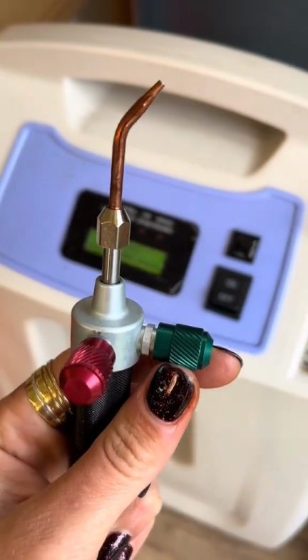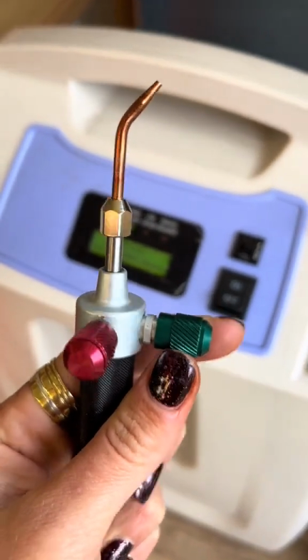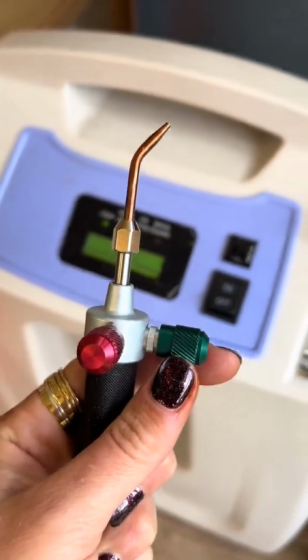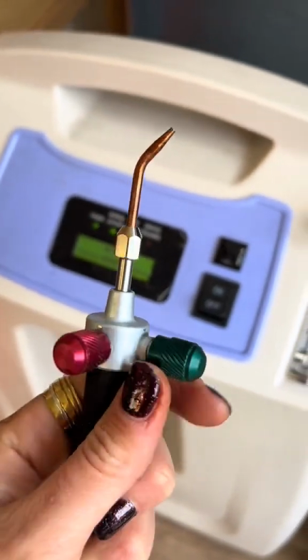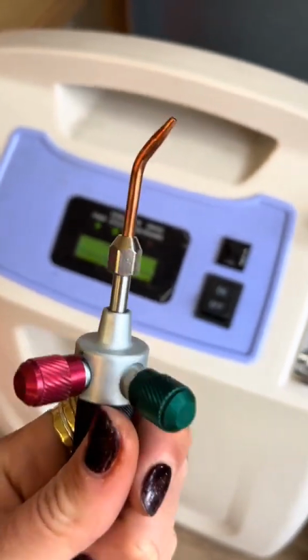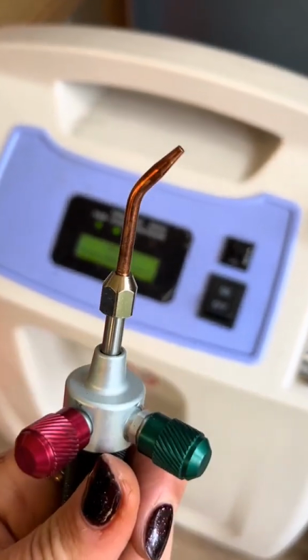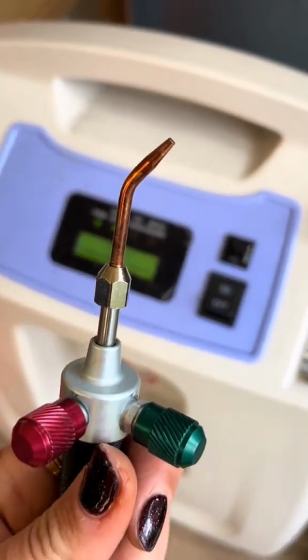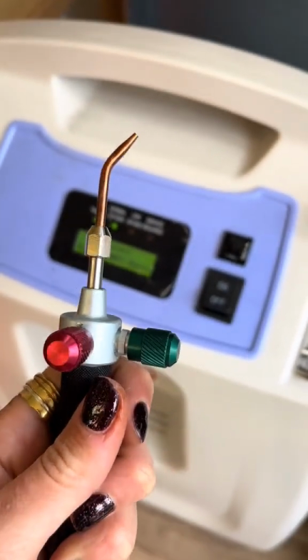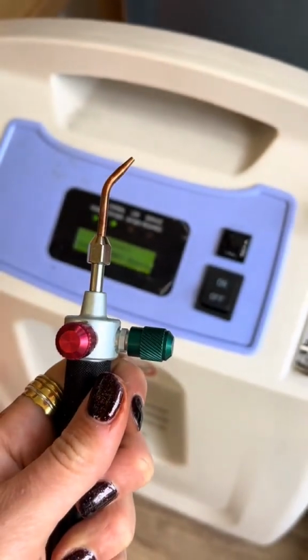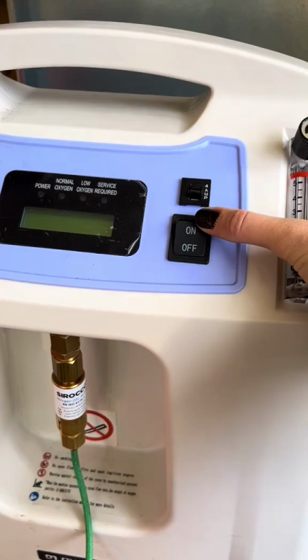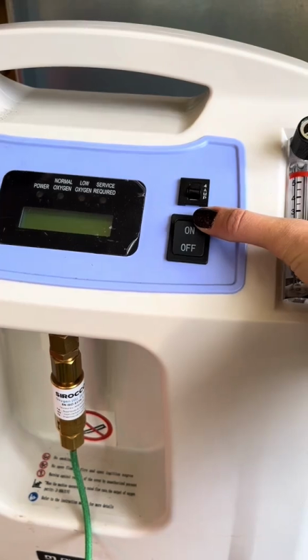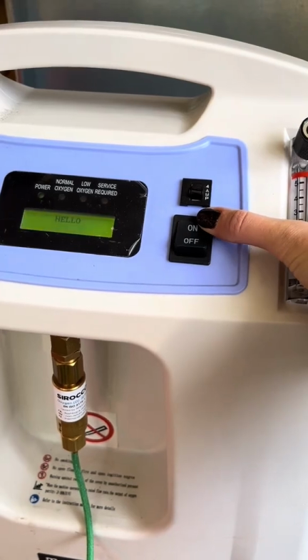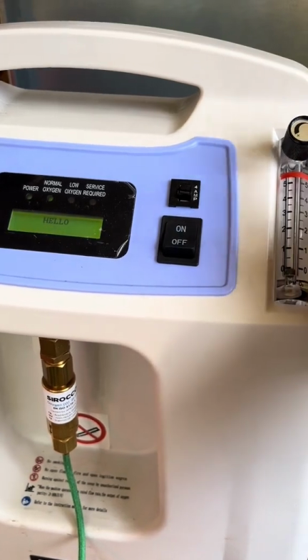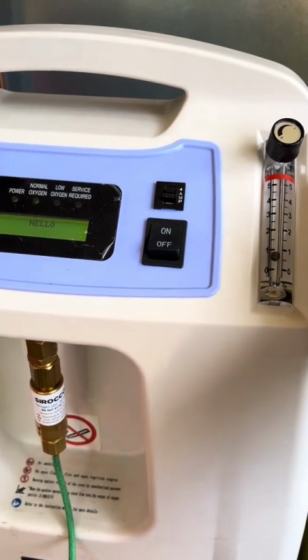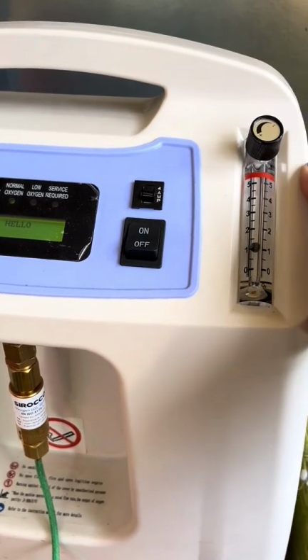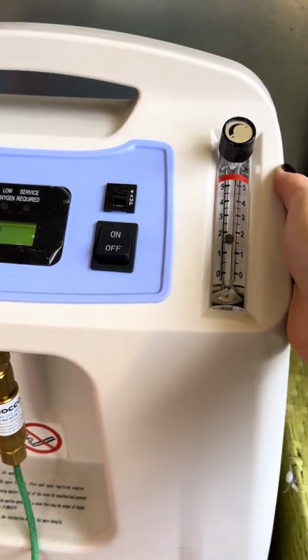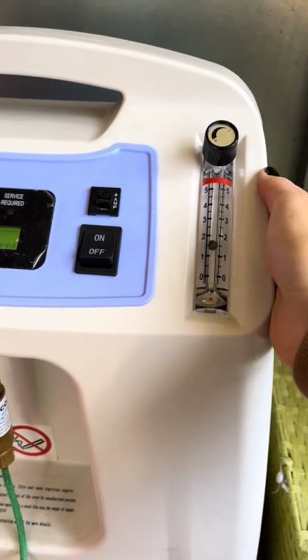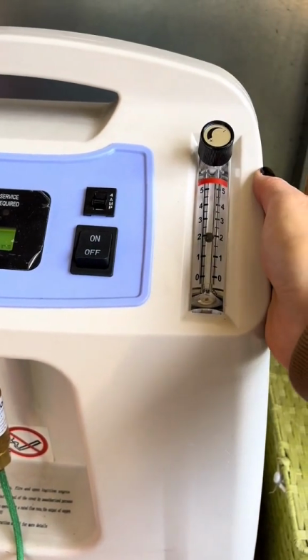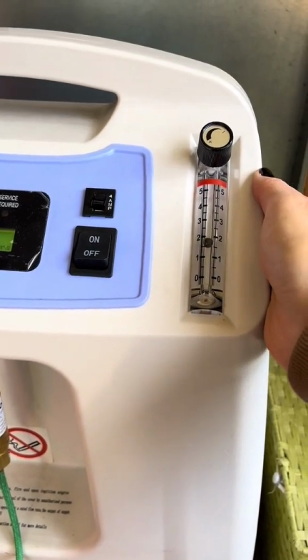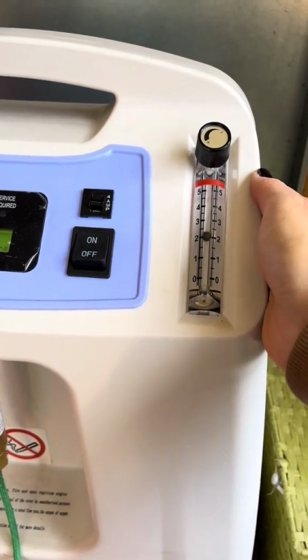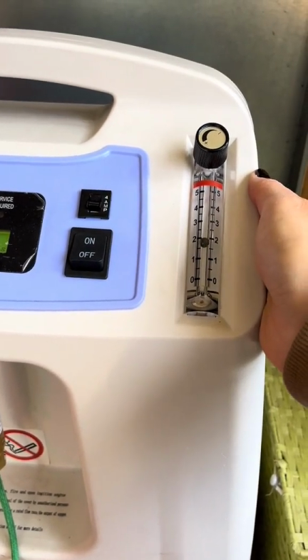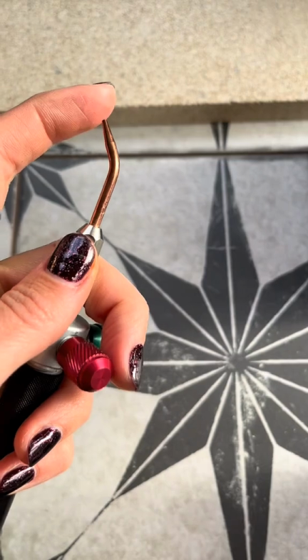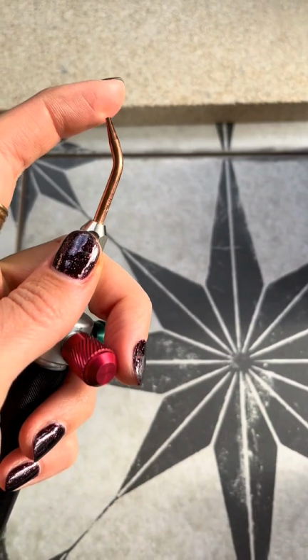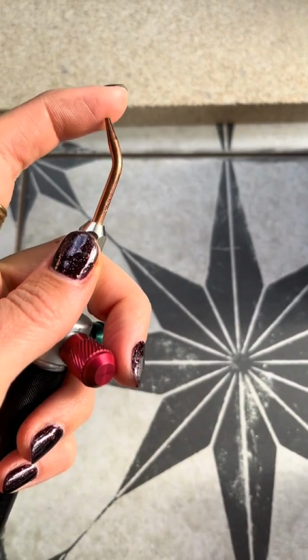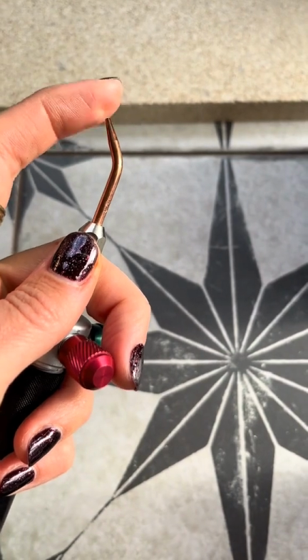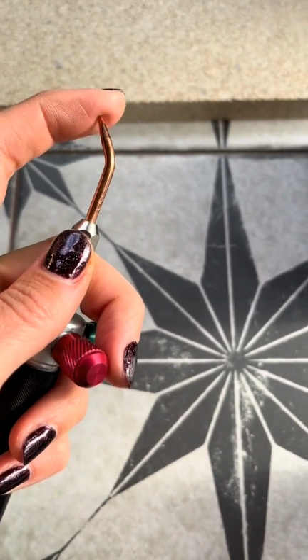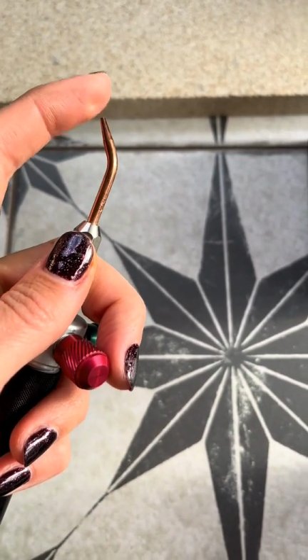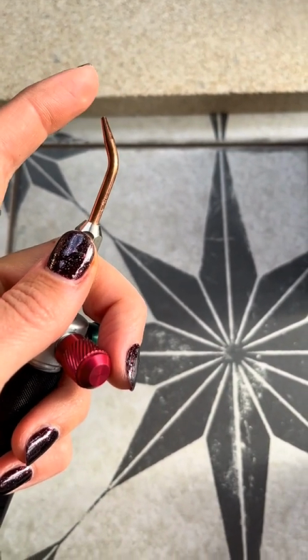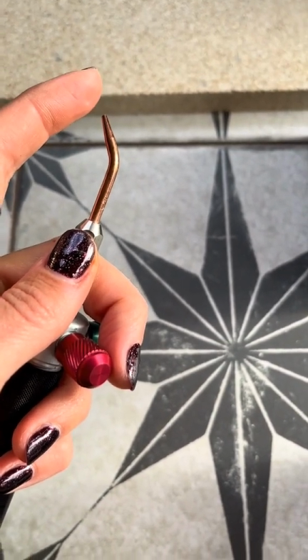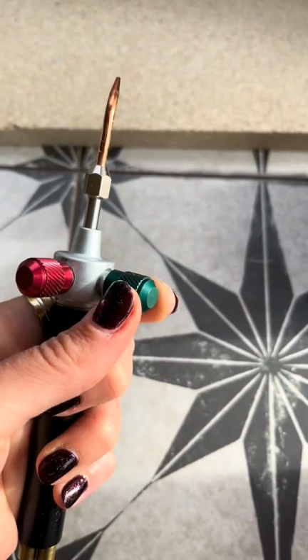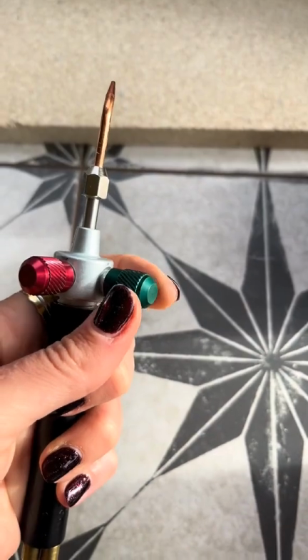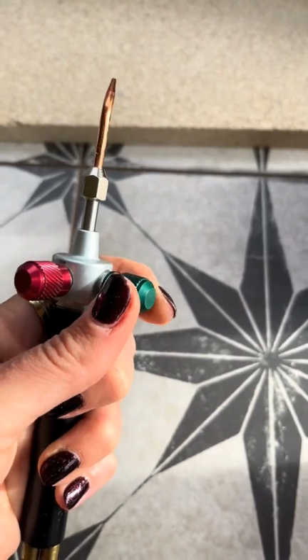Turn the green knob on the Smith Little Torch. Plug the oxygen concentrator in and switch it on. Check that air is flowing out of the Smith Little Torch nozzle. Turn the green knob to stop the airflow.